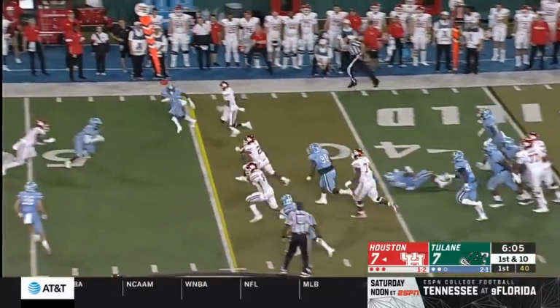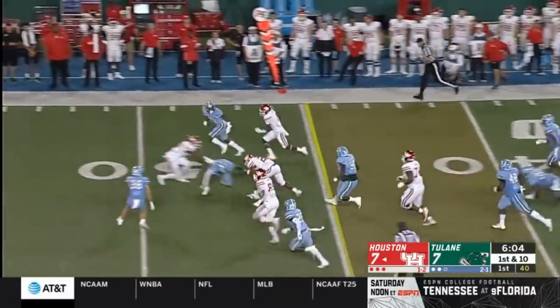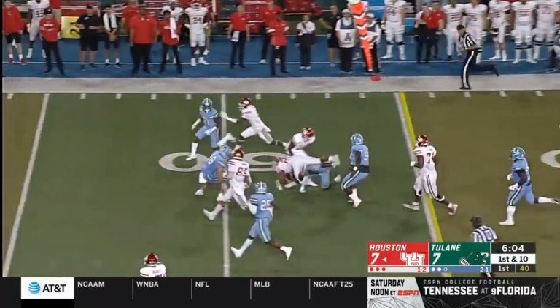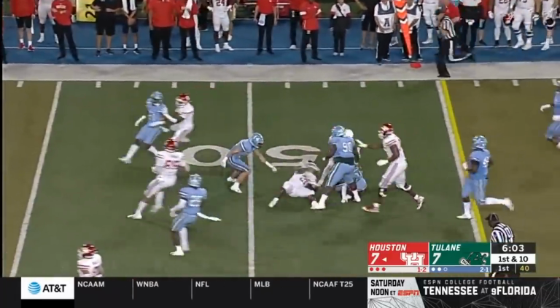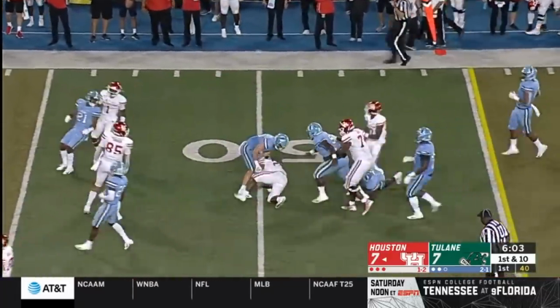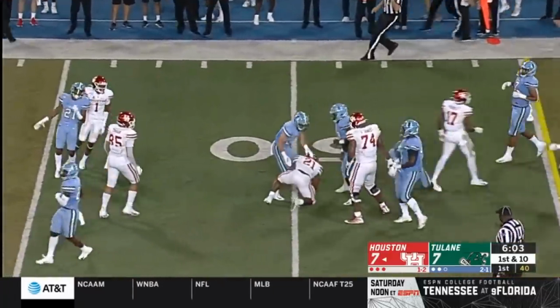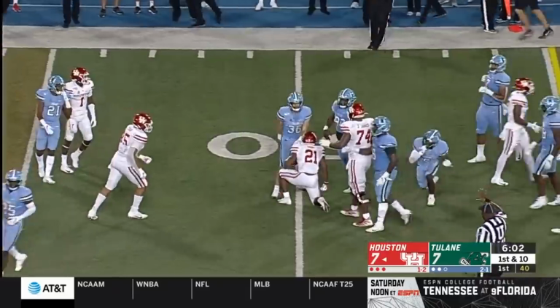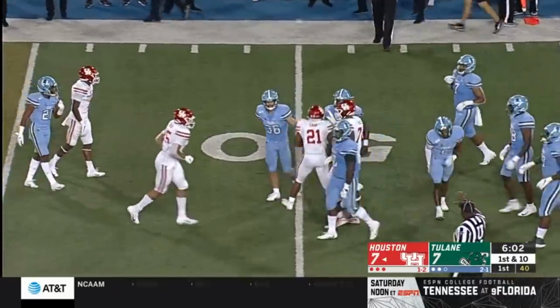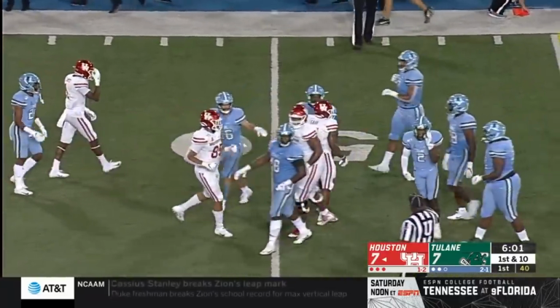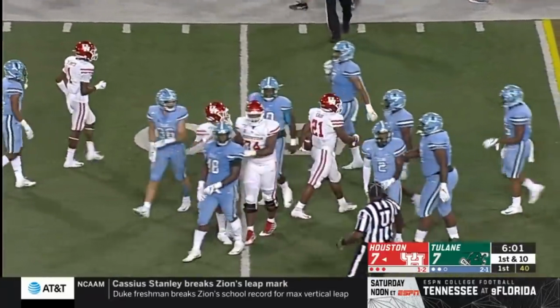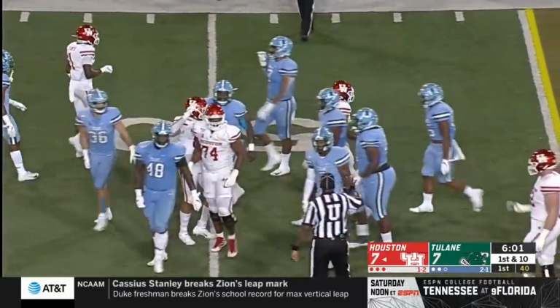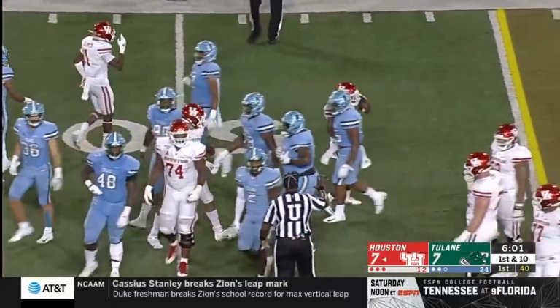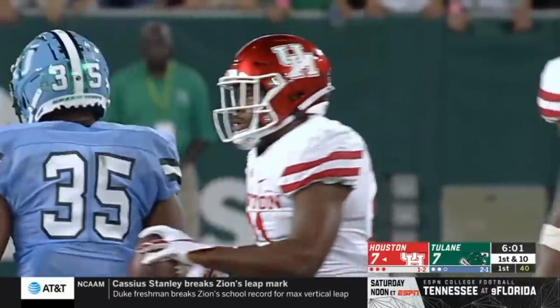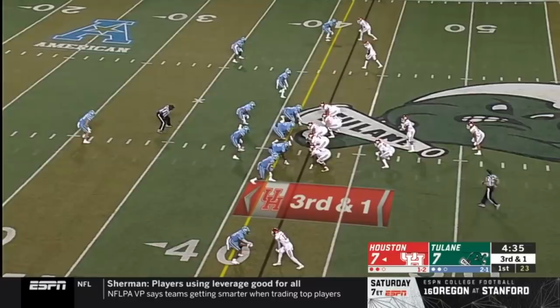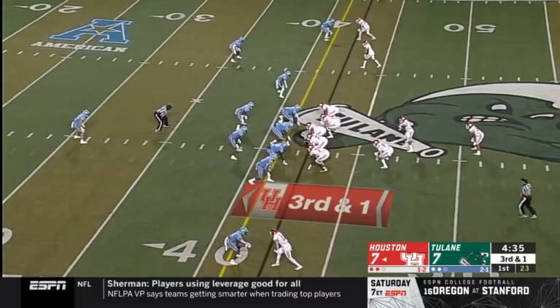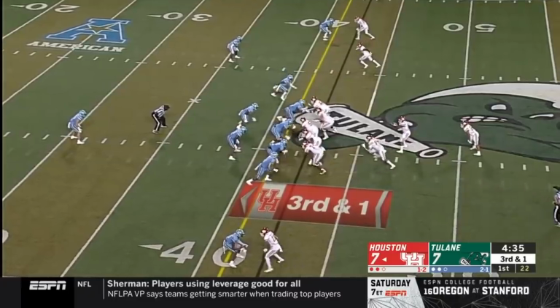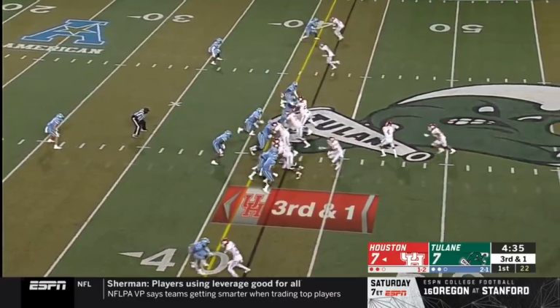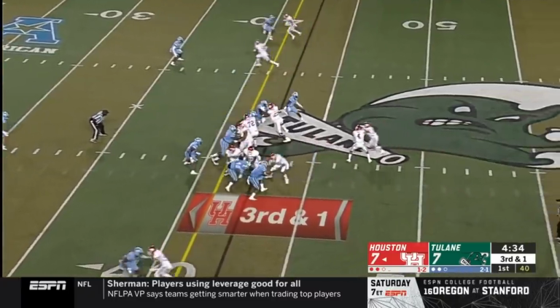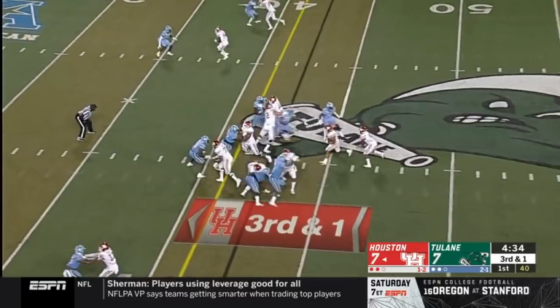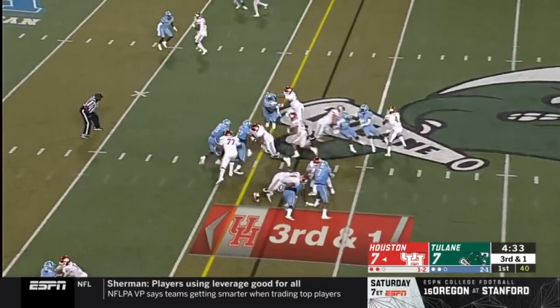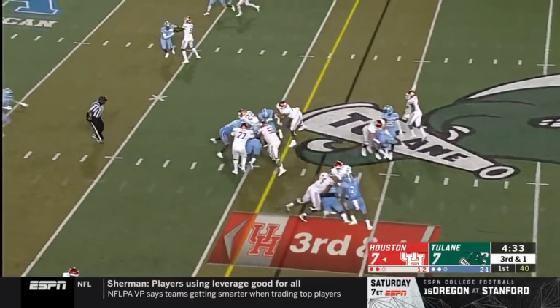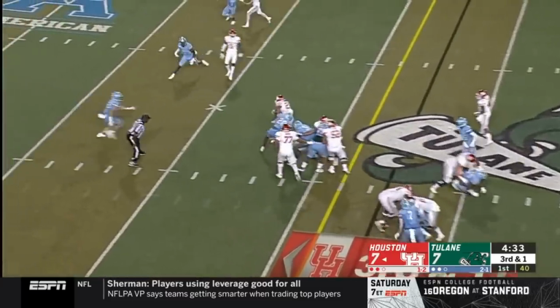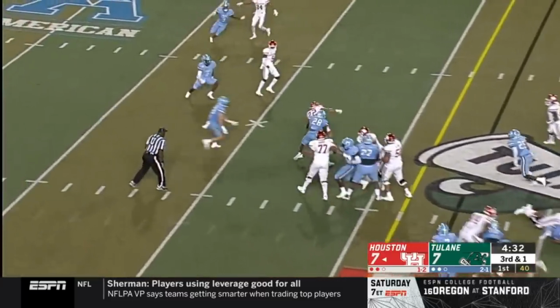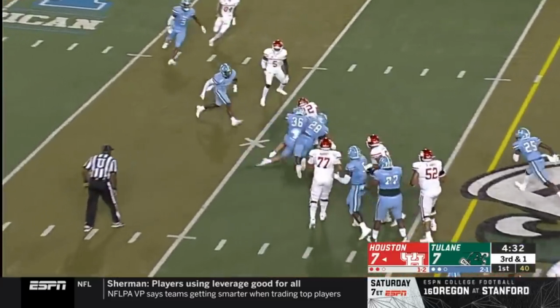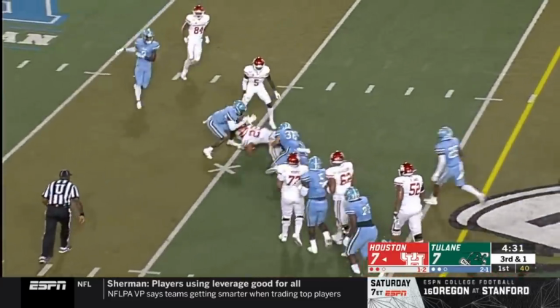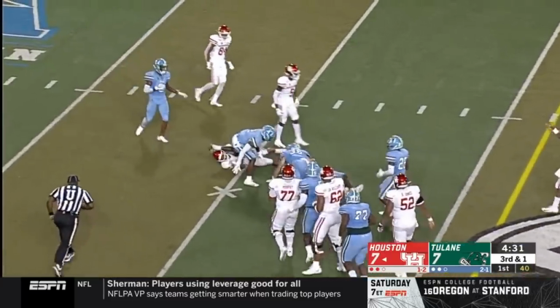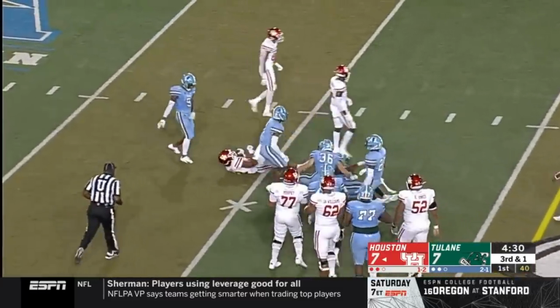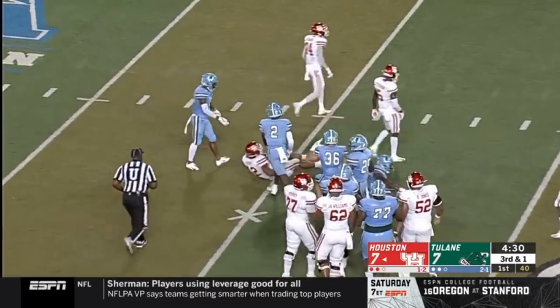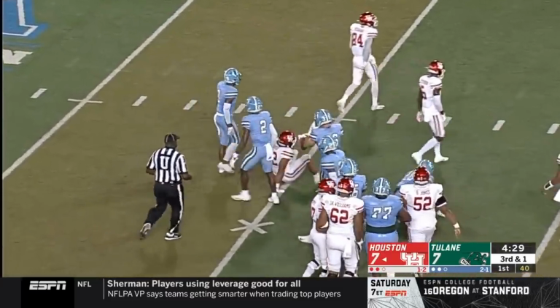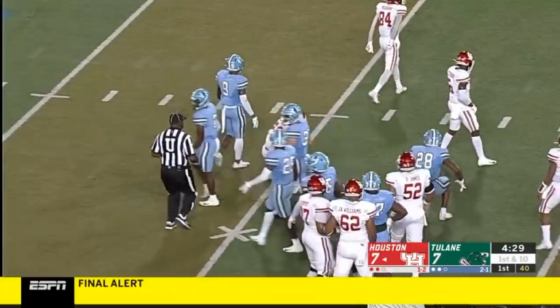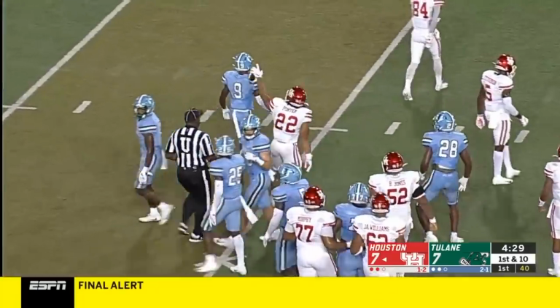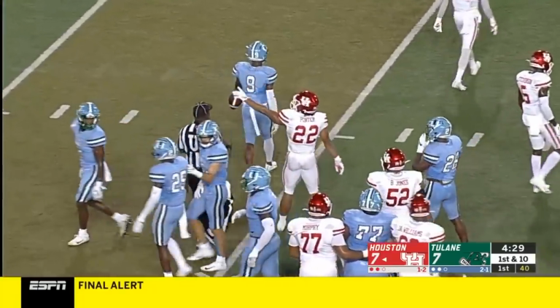Now we got guys breaking tackles here. That's Patrick Carr, the transfer from Colorado, going for 13. Big hole for Kyle Porter, and he's able to work past the sticks to convert another third down.